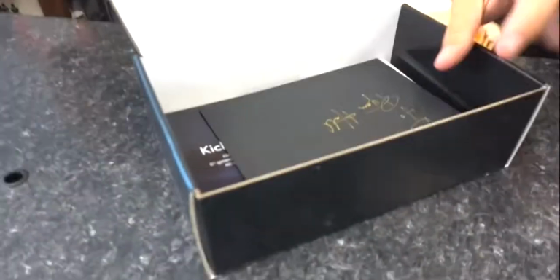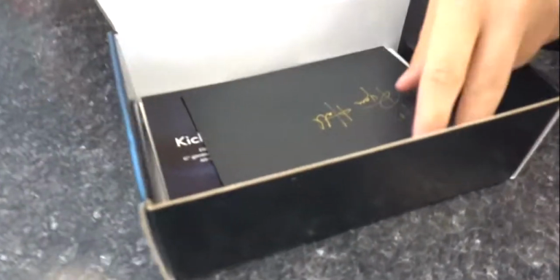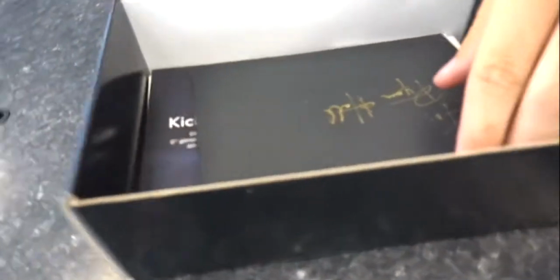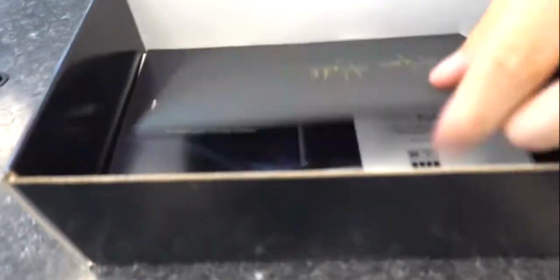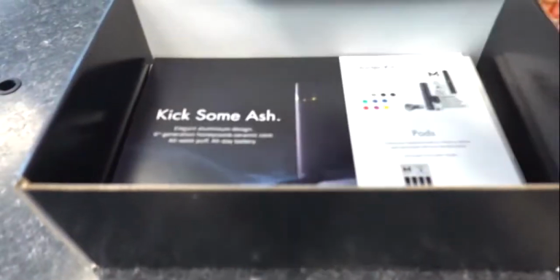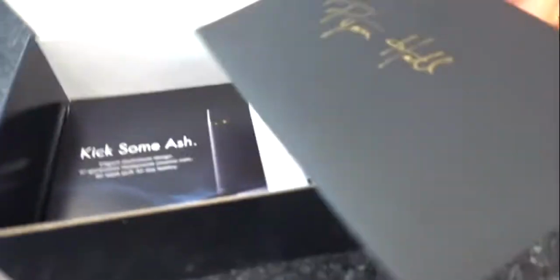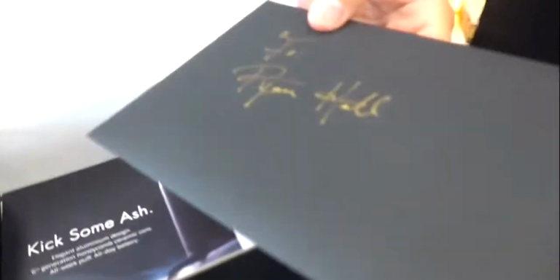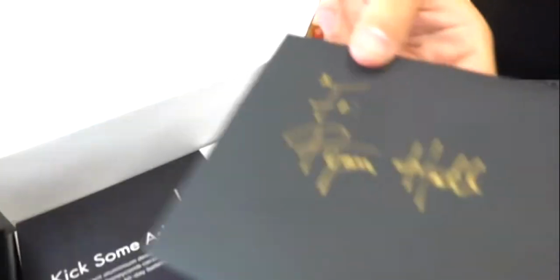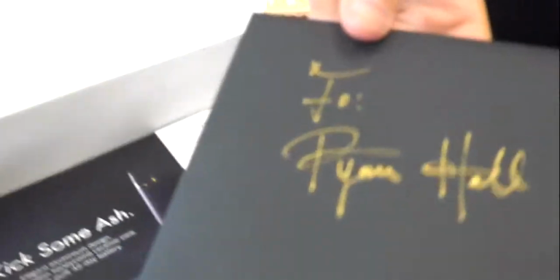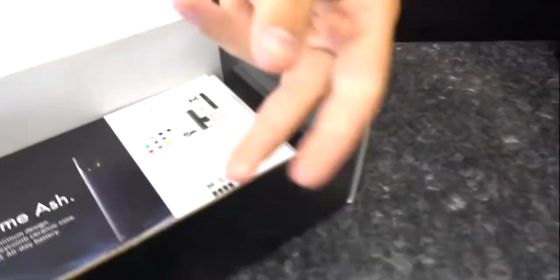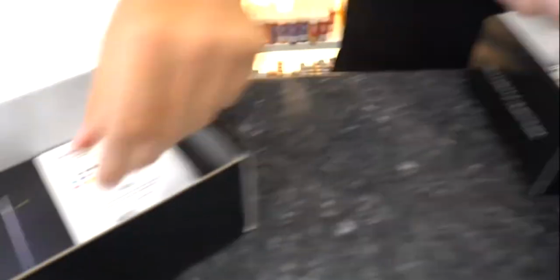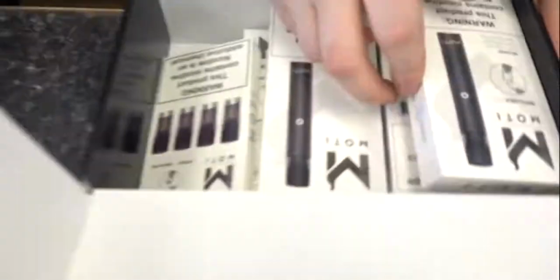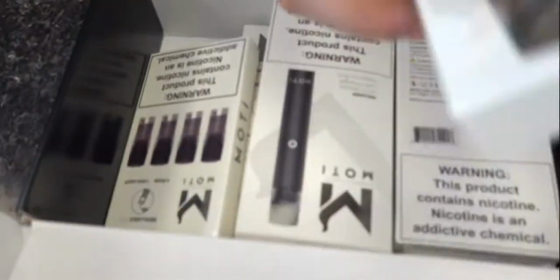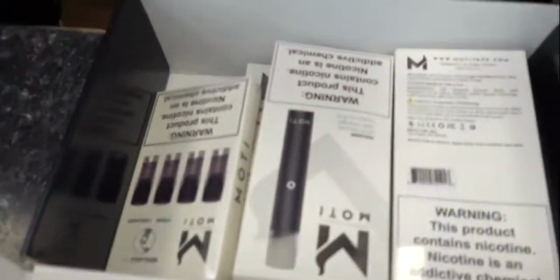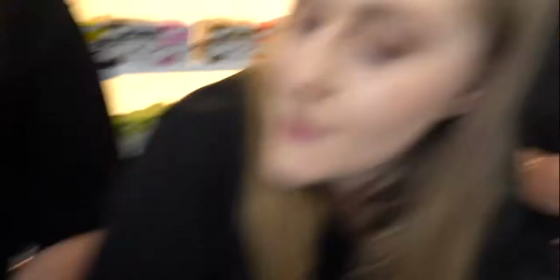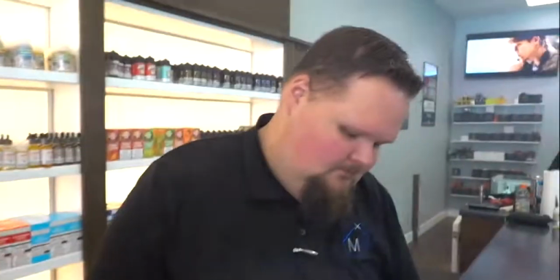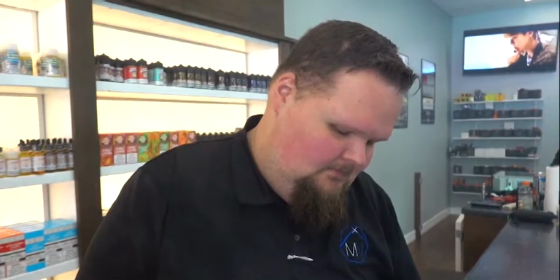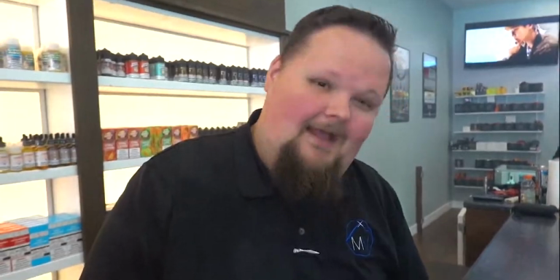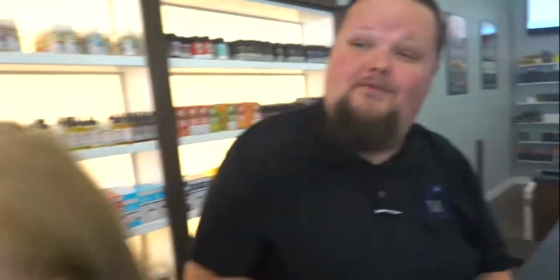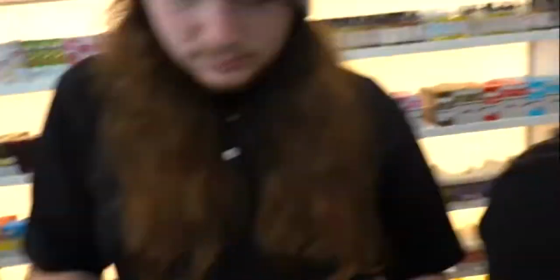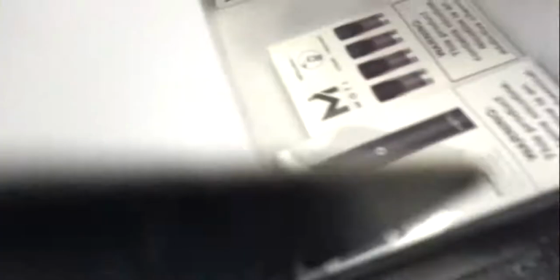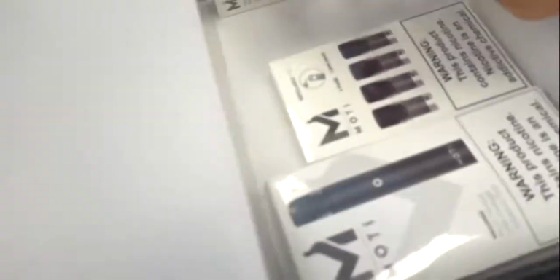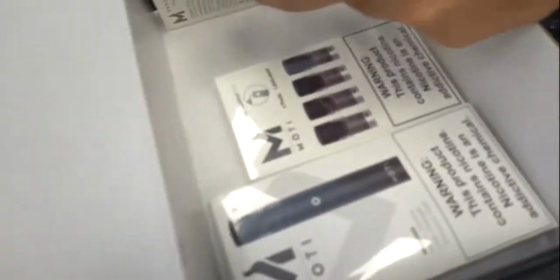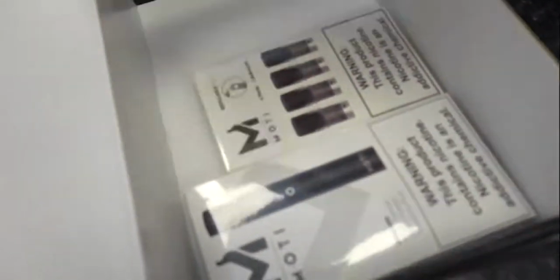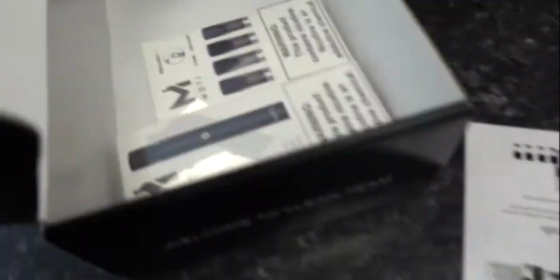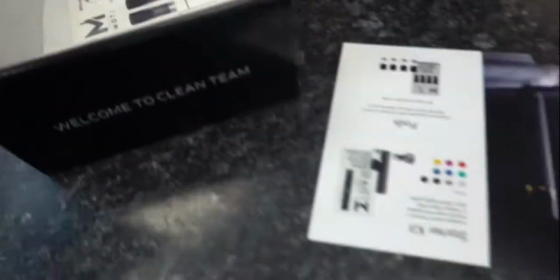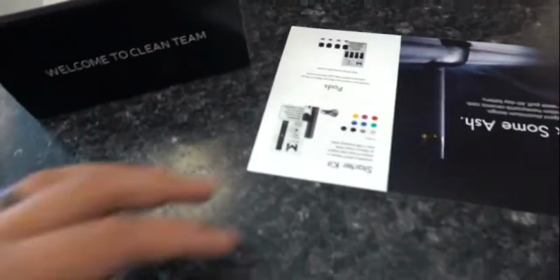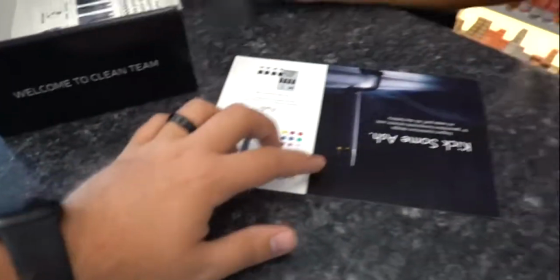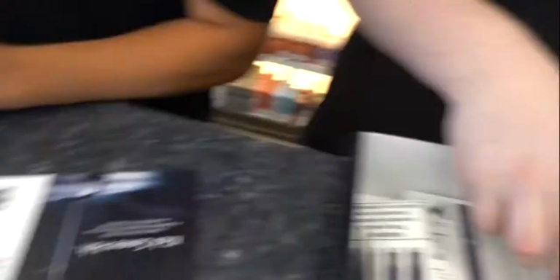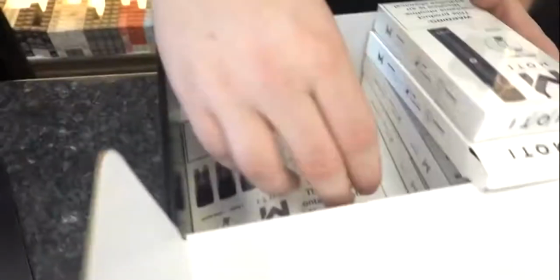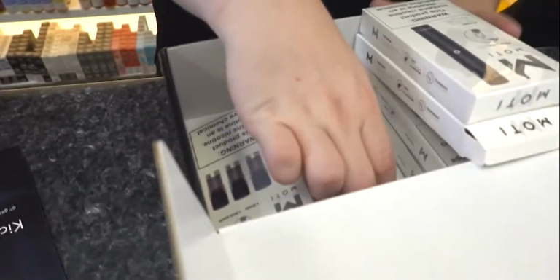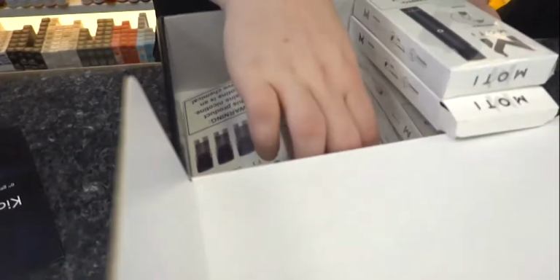Two right off the bat. It's a nose. It's a pod system. You were correct. And we got a brand new pod system here from MOTI.